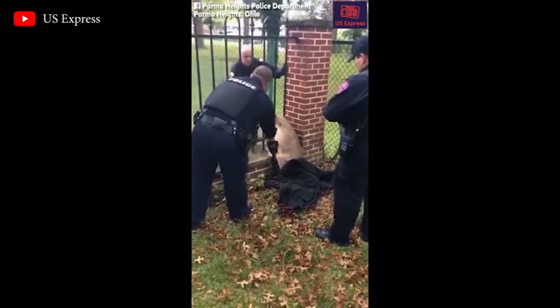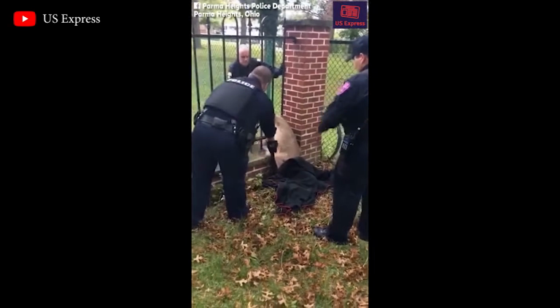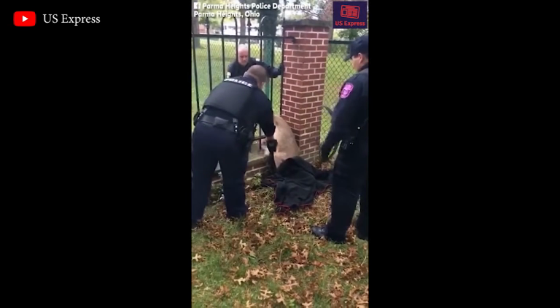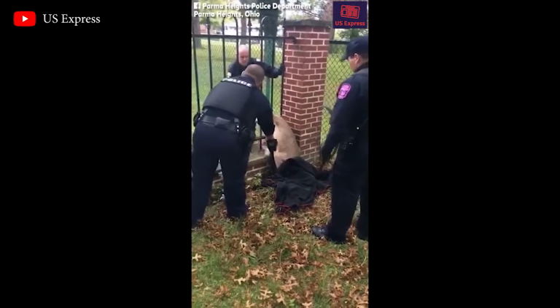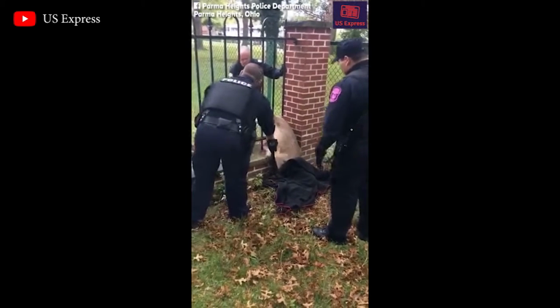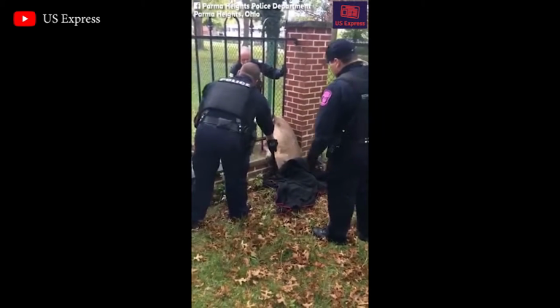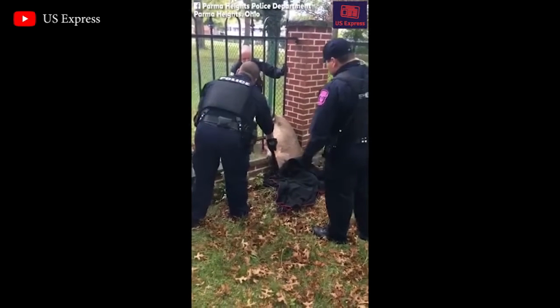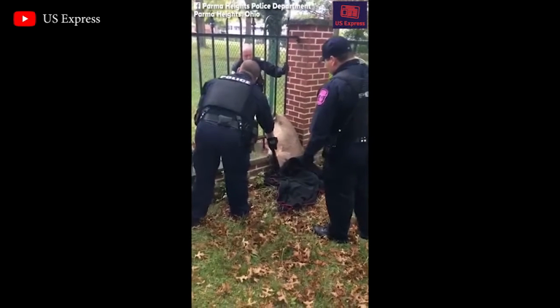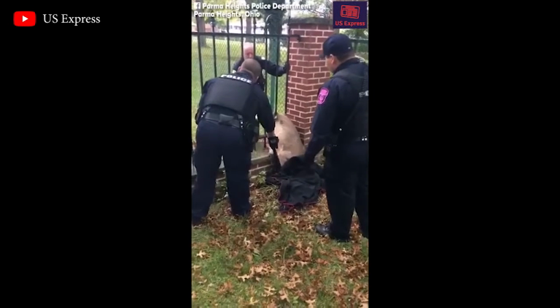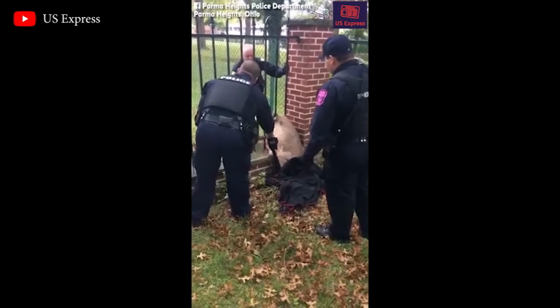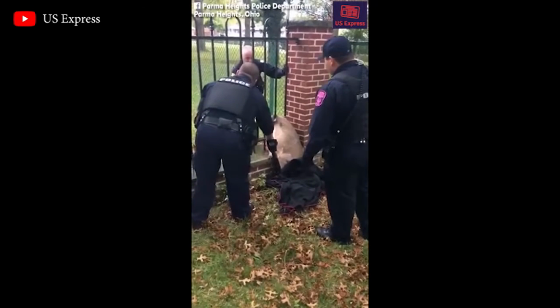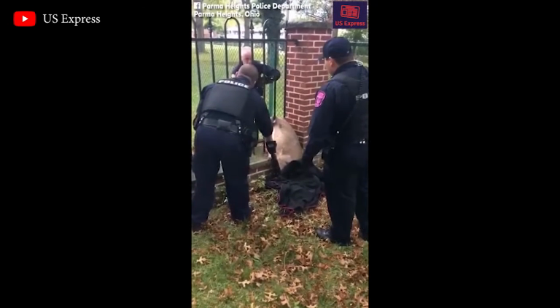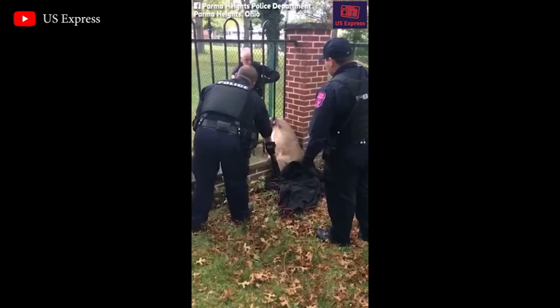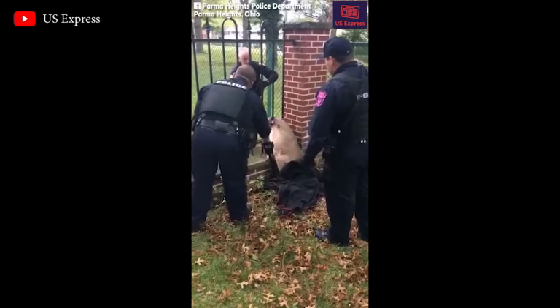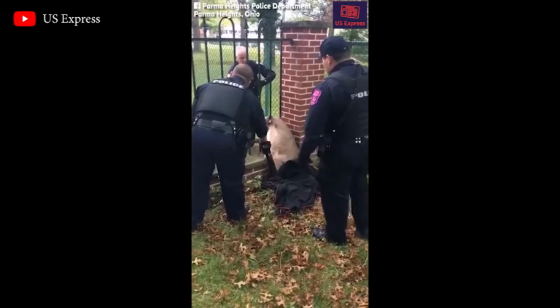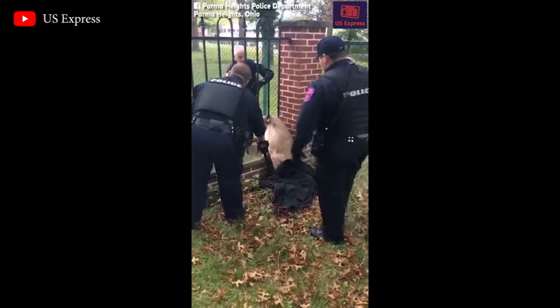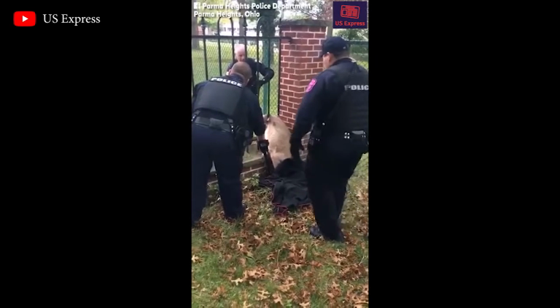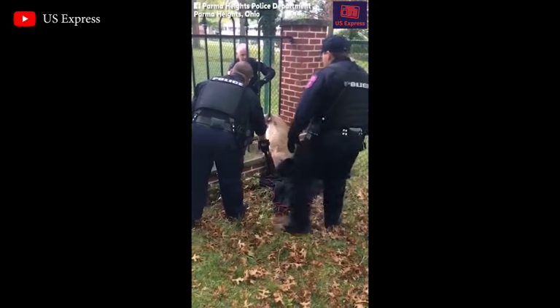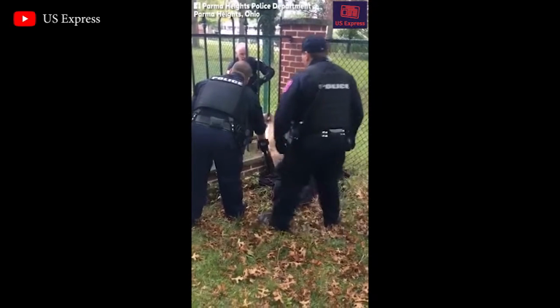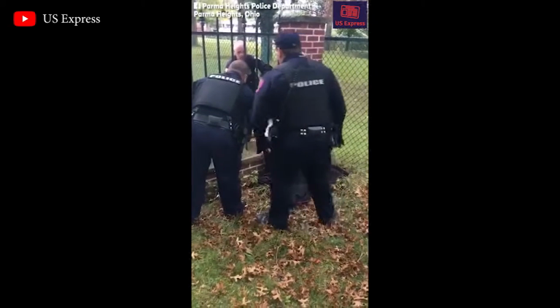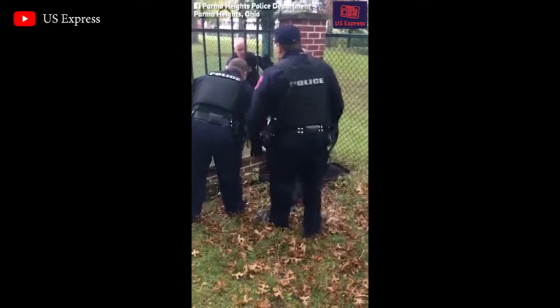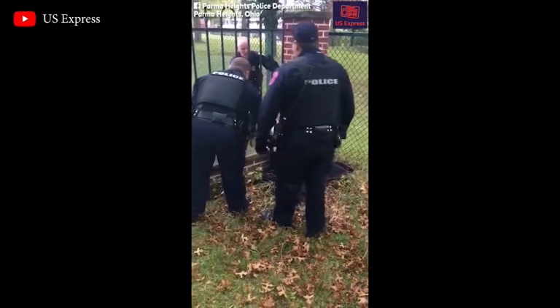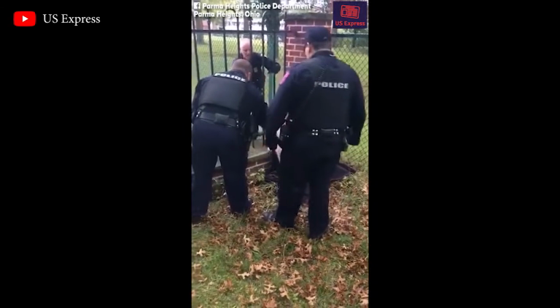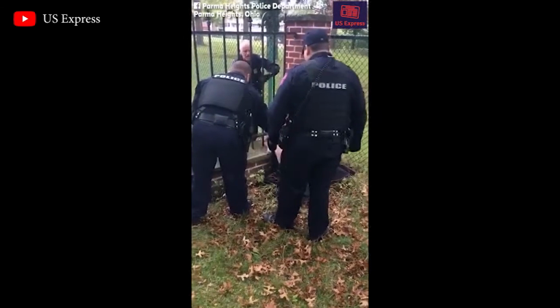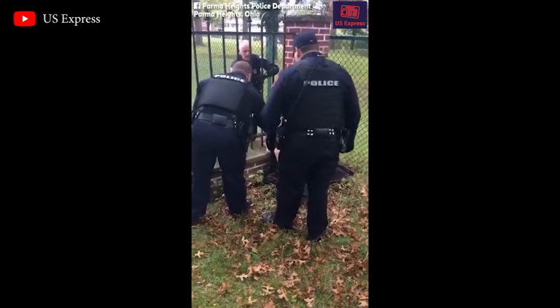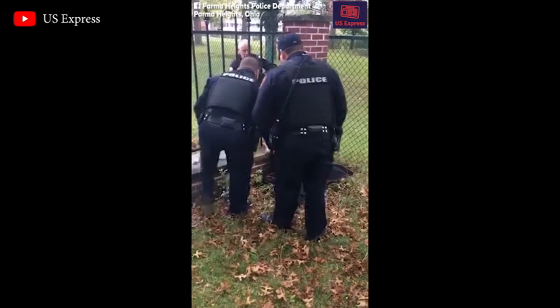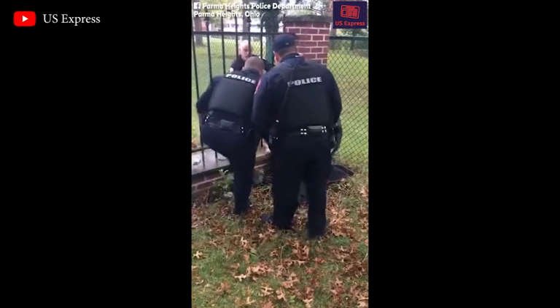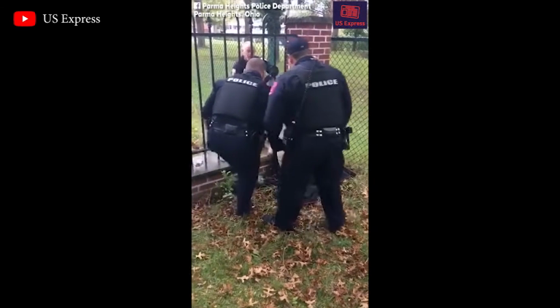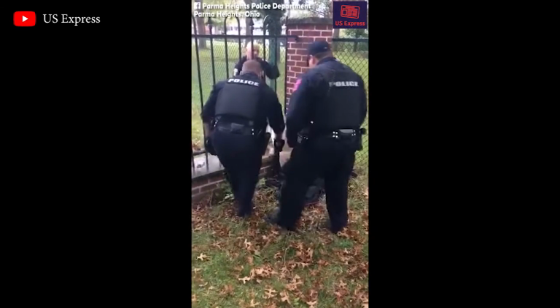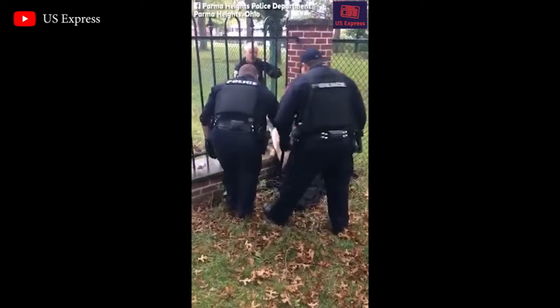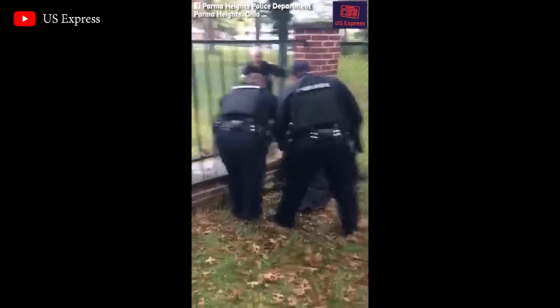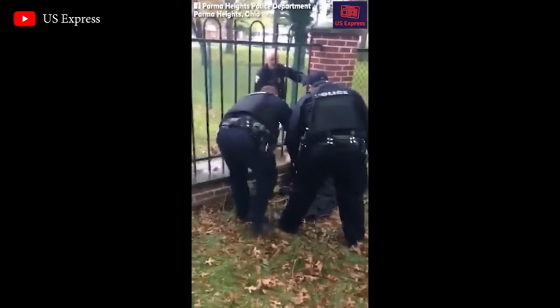Pull her forward — grab a hold of the front legs if you can. If she starts to kick, just drop it back. Pull her forward and onto her back.